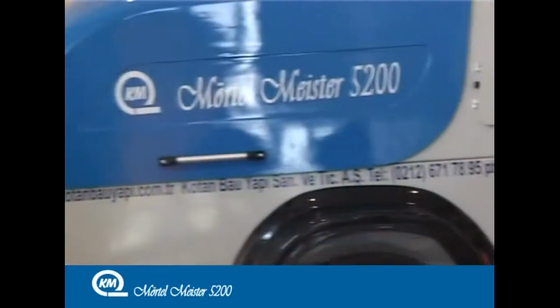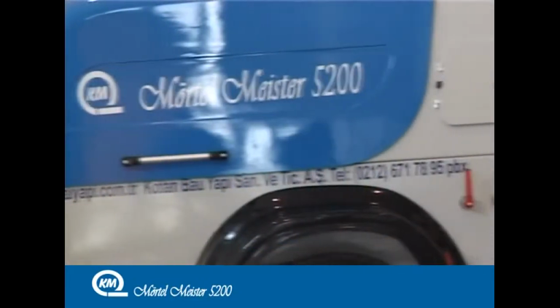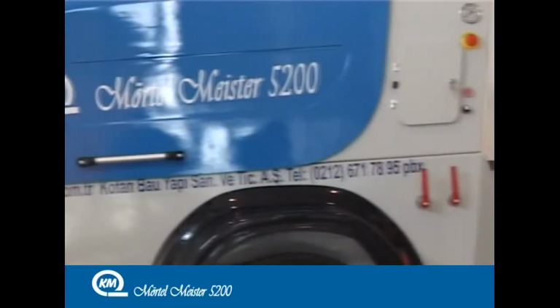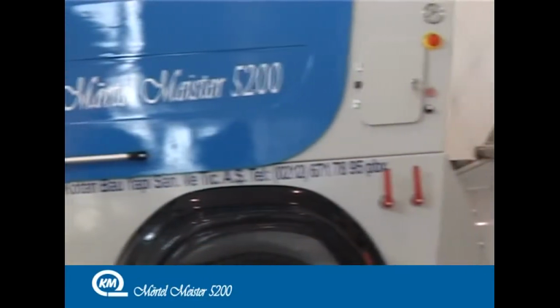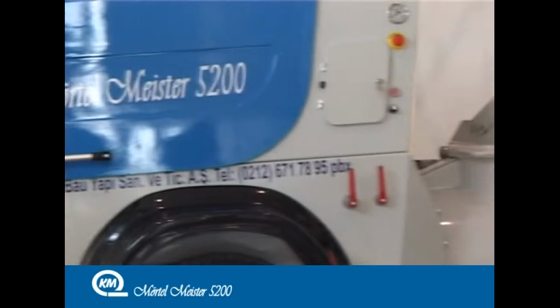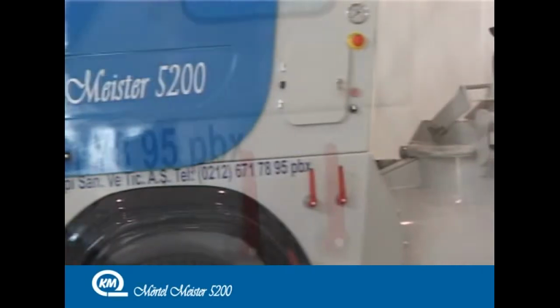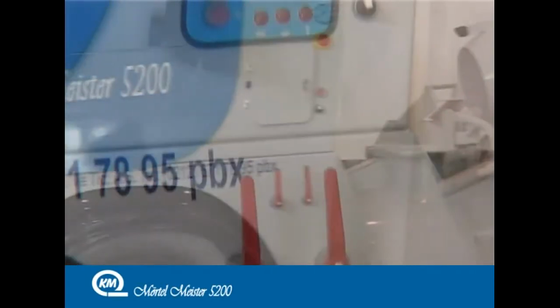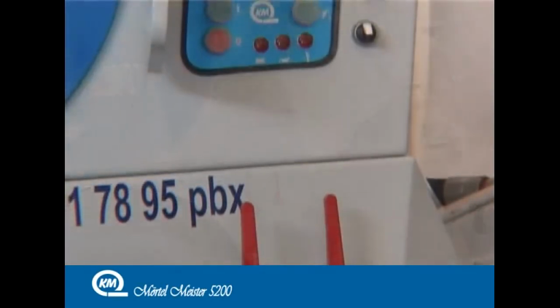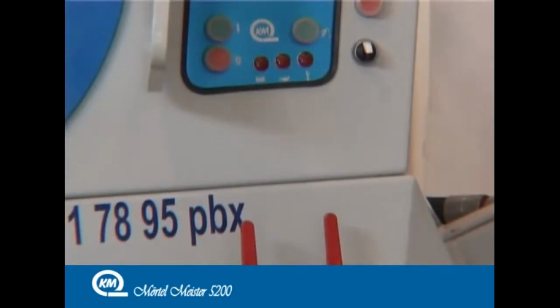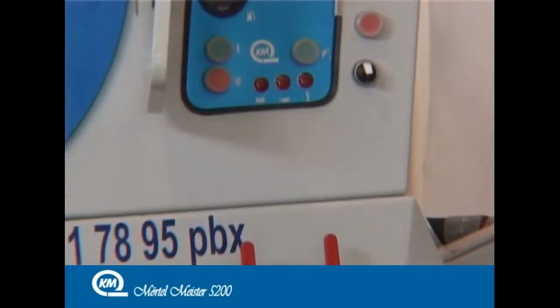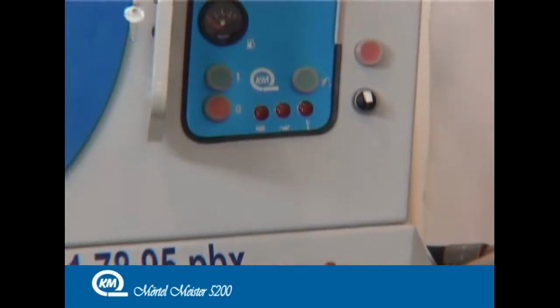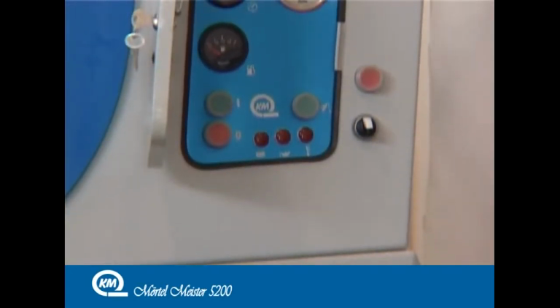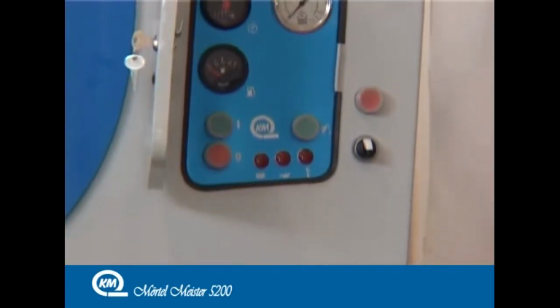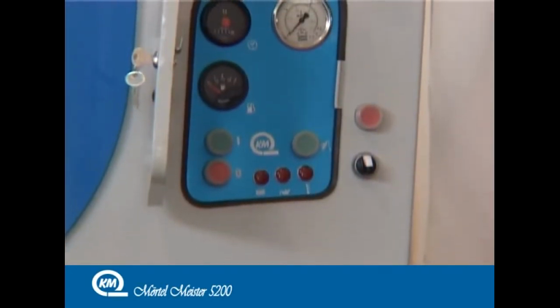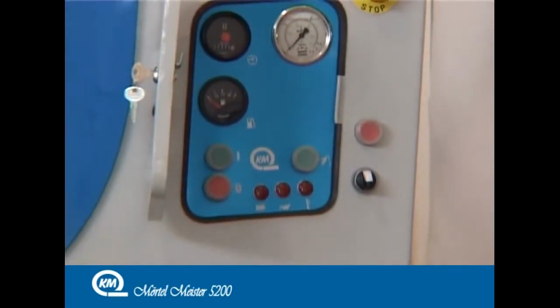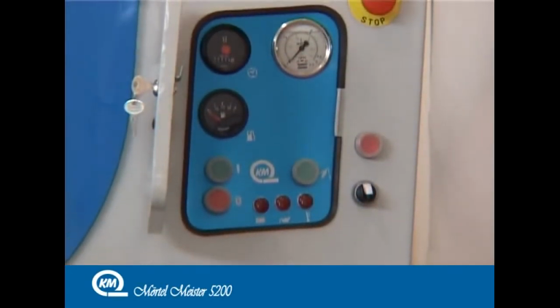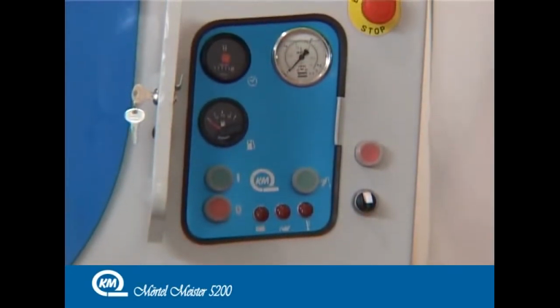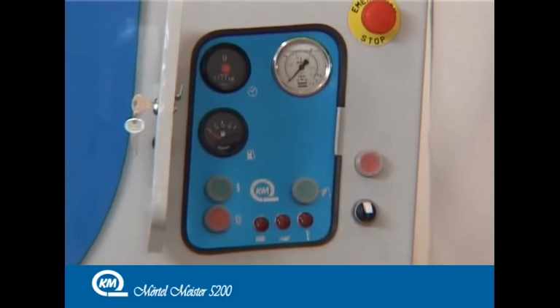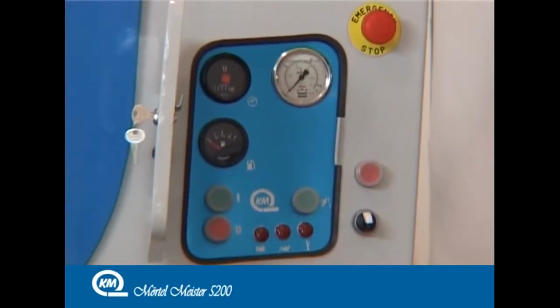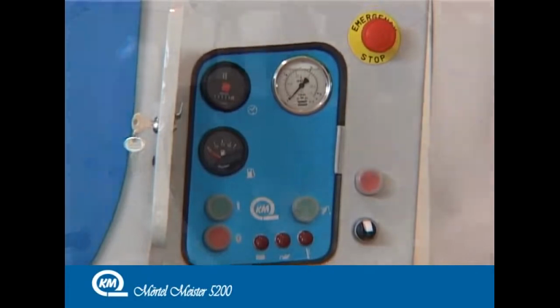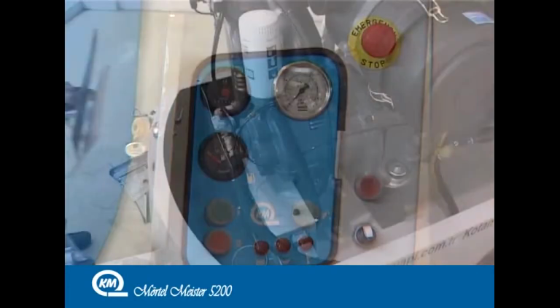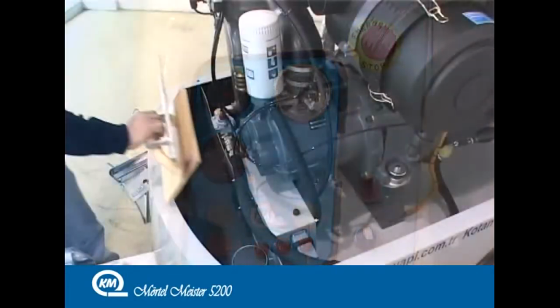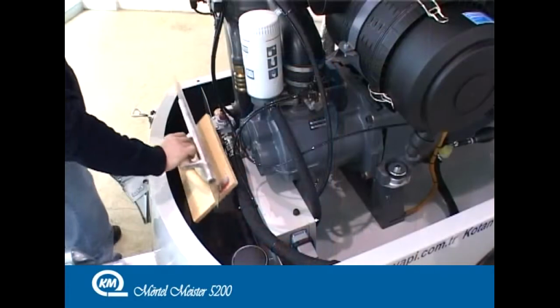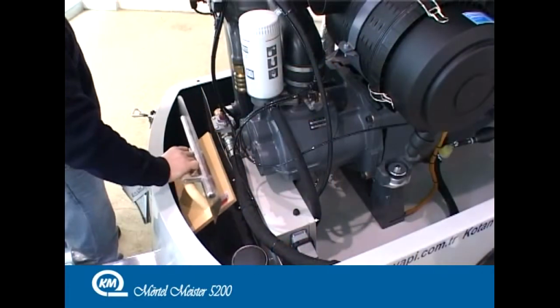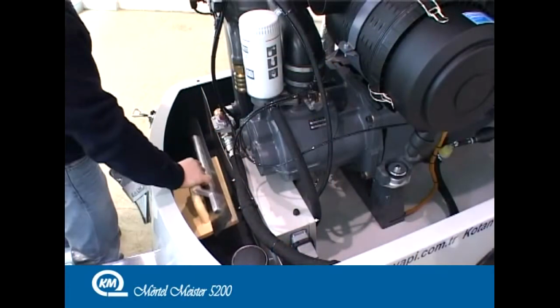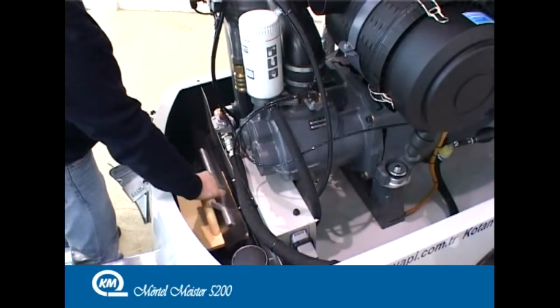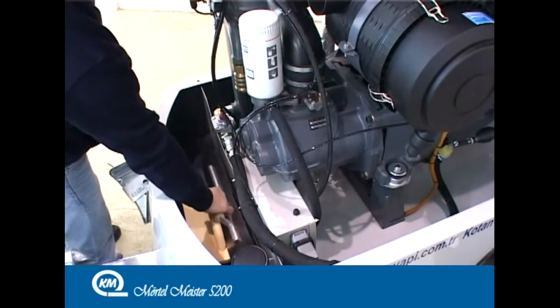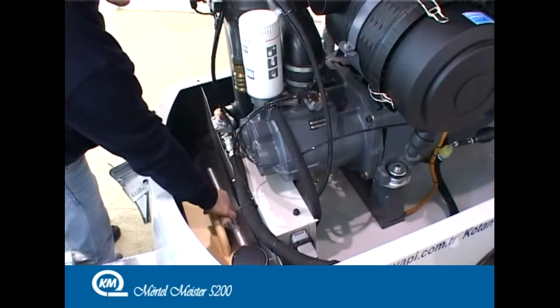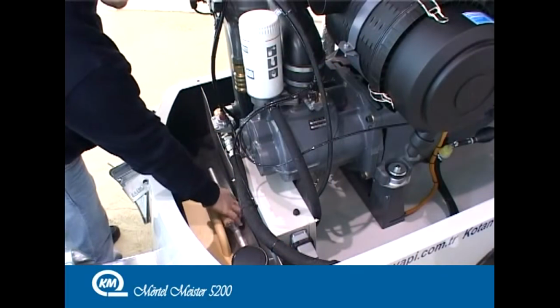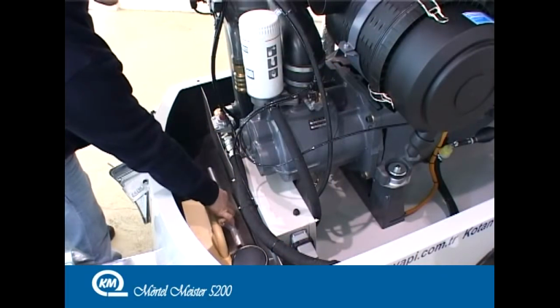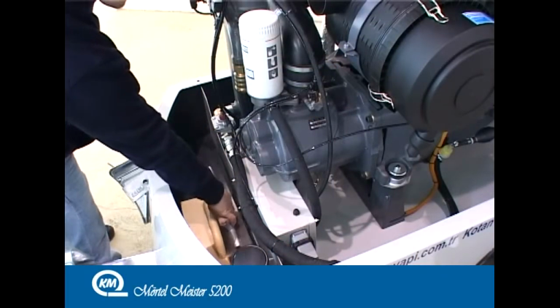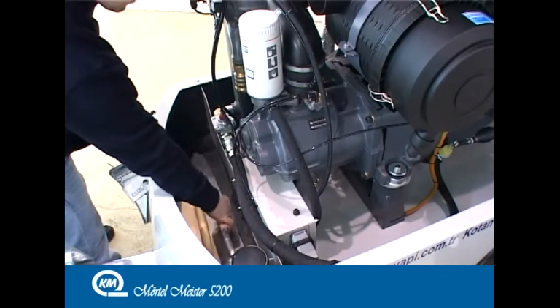The Mörtelmeister 5200 control board, which is close to the boiler, is easy to use, practical, and avoids electronics in its design — offering ease of use with extensive tools and materials.